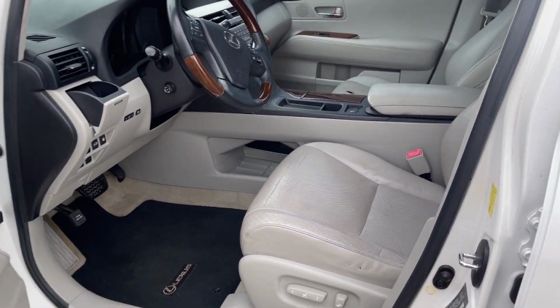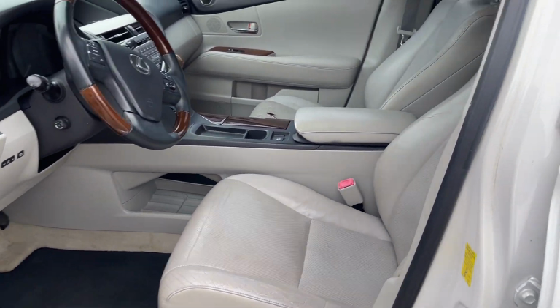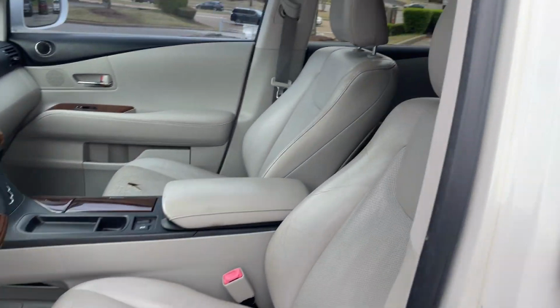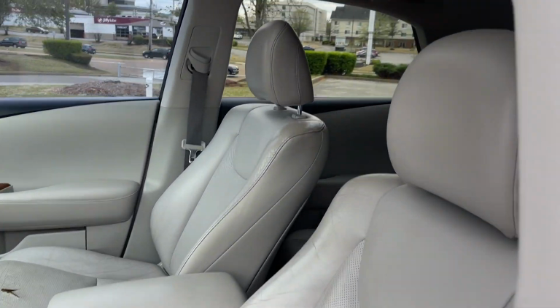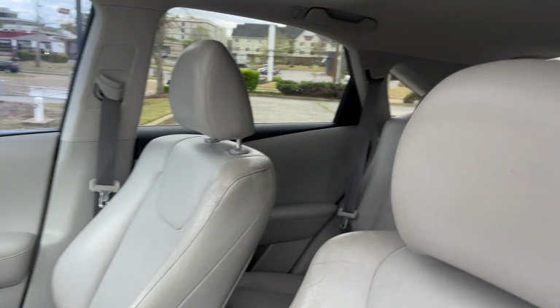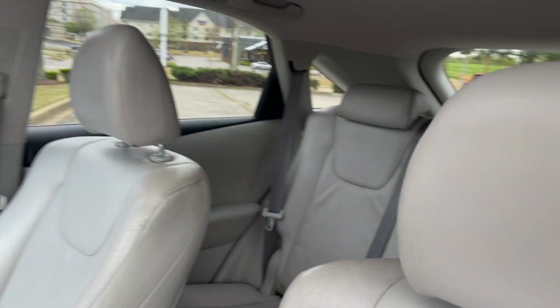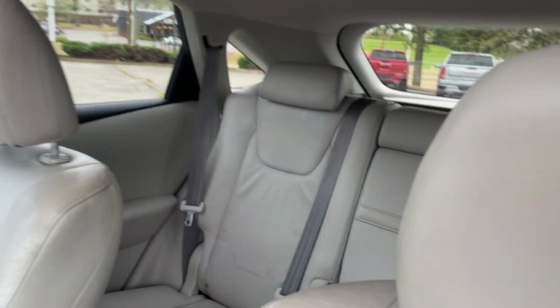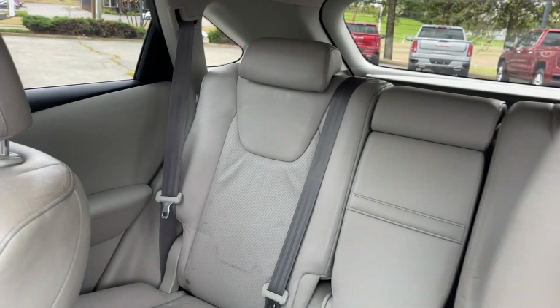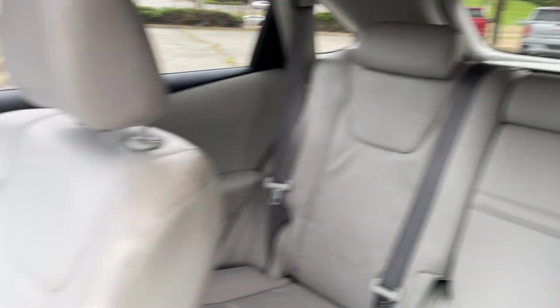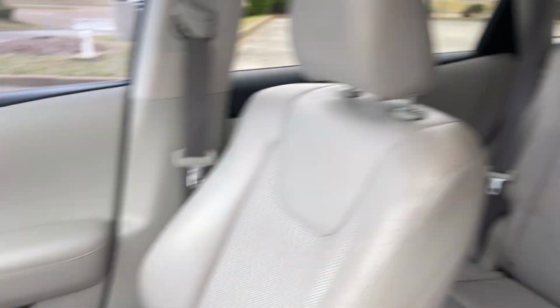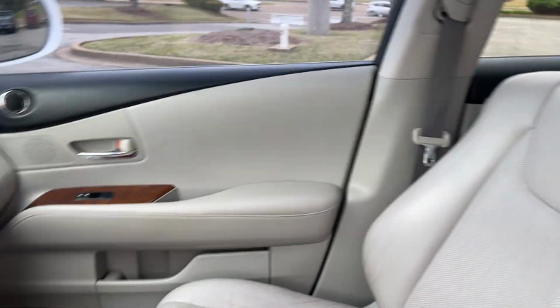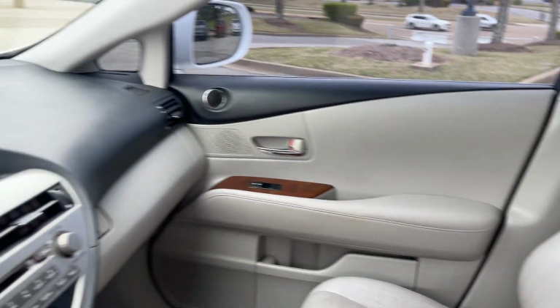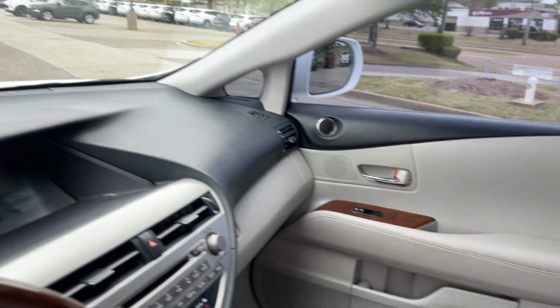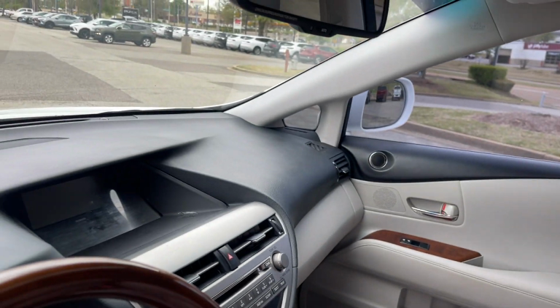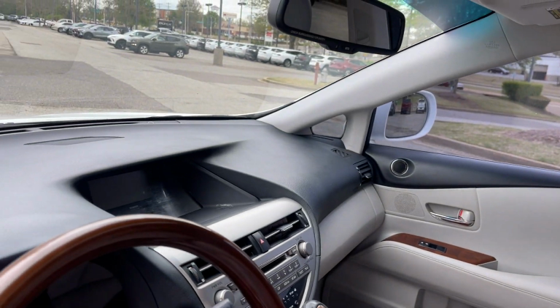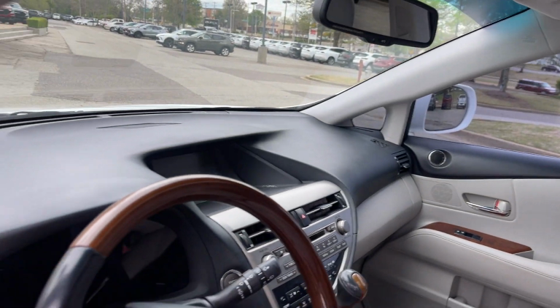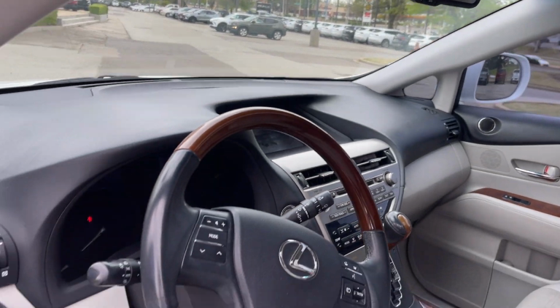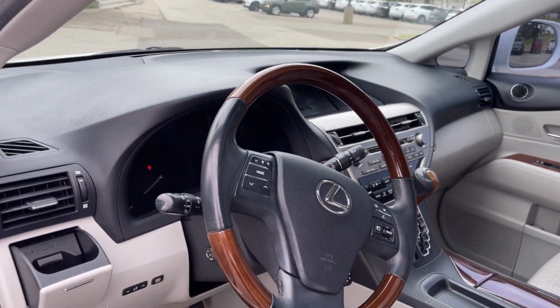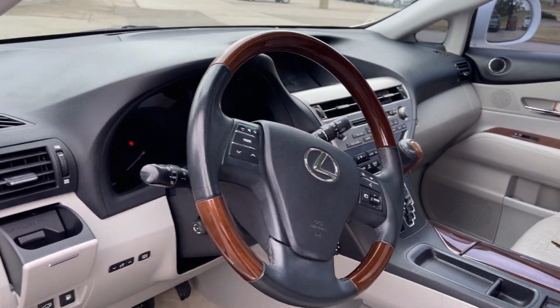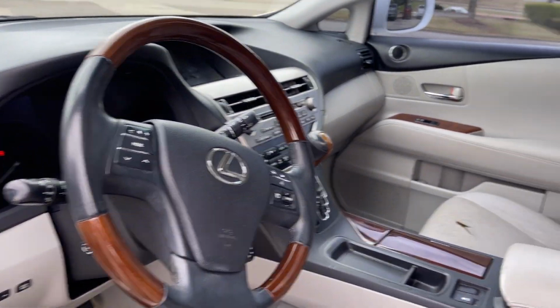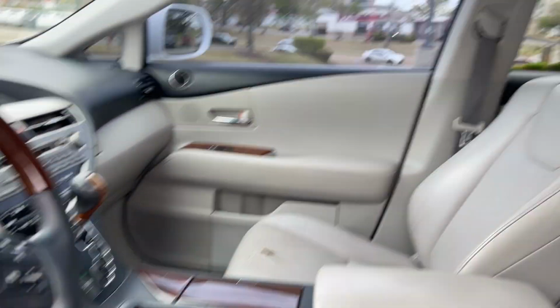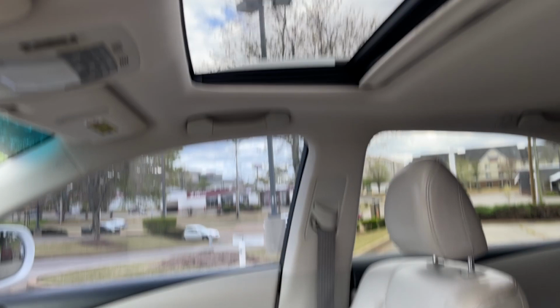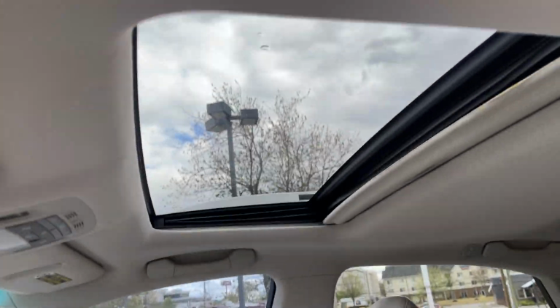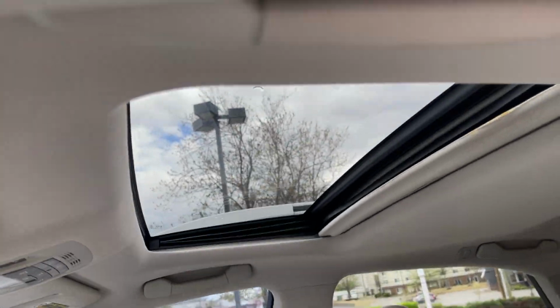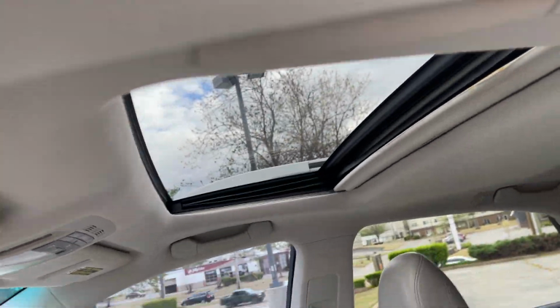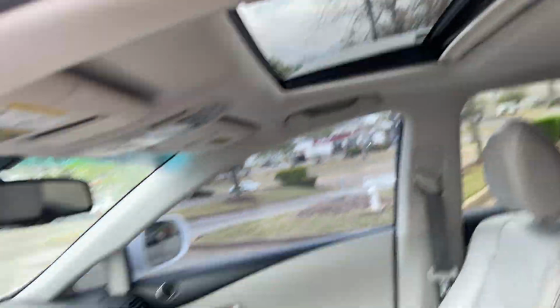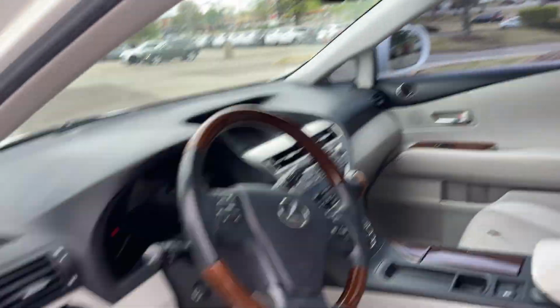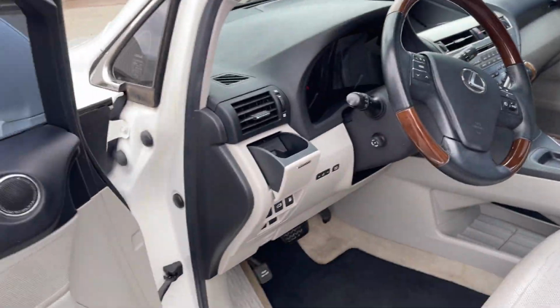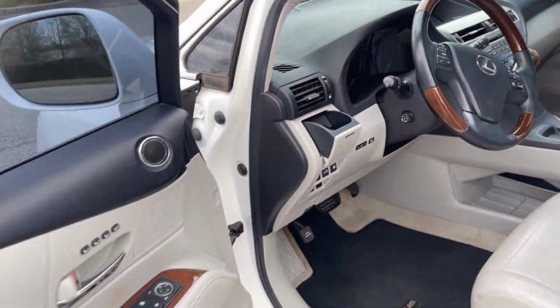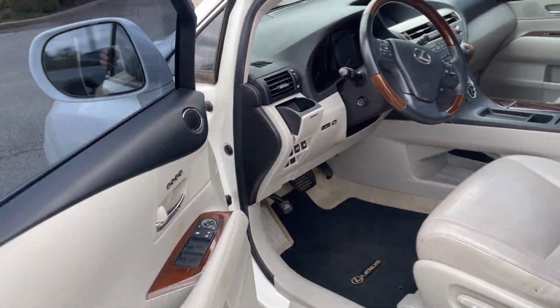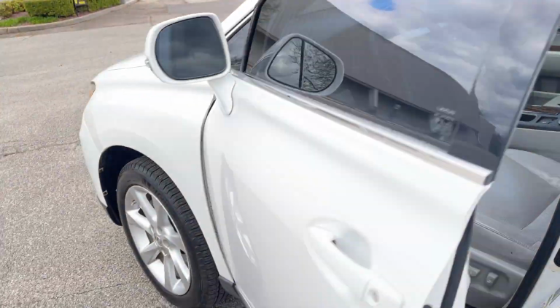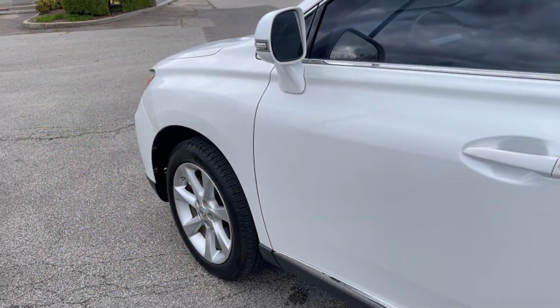Look at that beautiful leather interior. Is this gorgeous or what? You got dual climate control, steering wheel controls, and let's not forget sunroof and power seats.